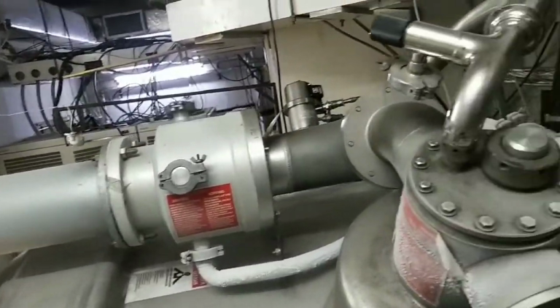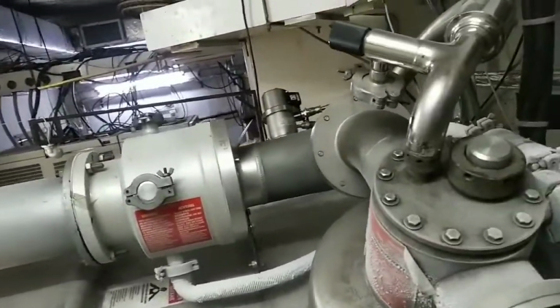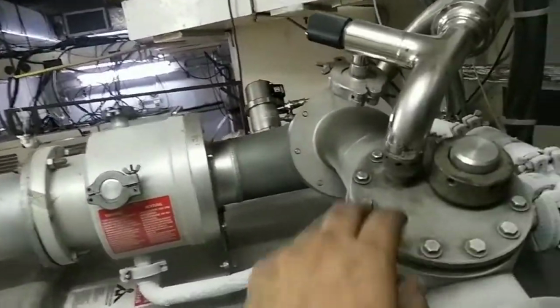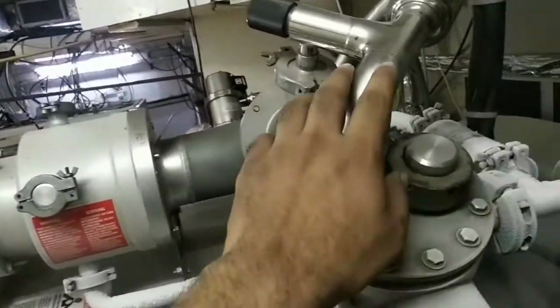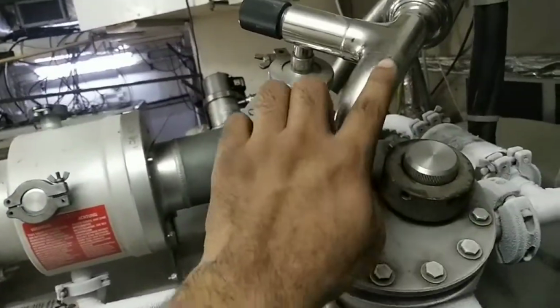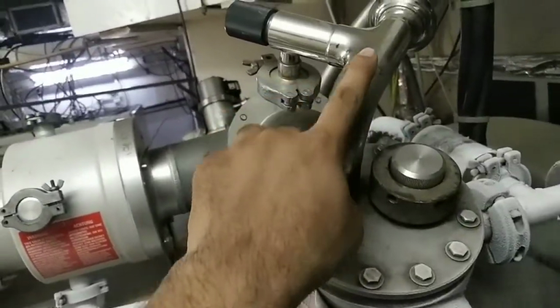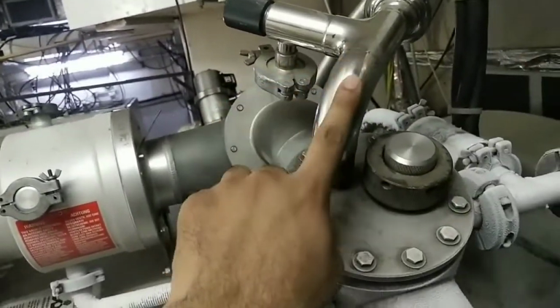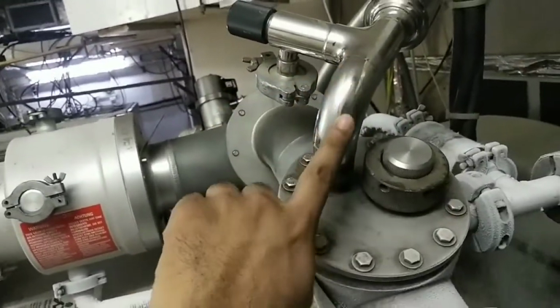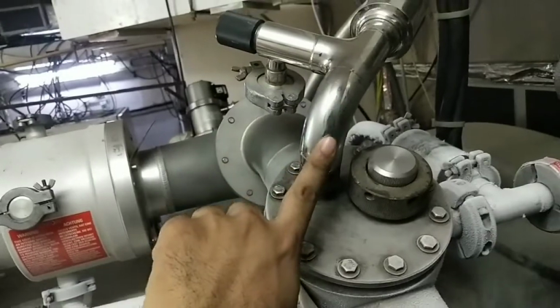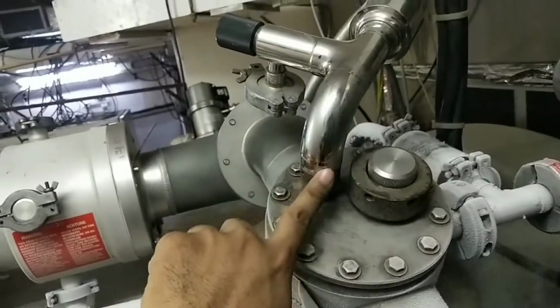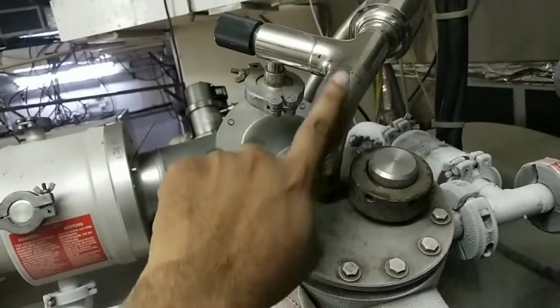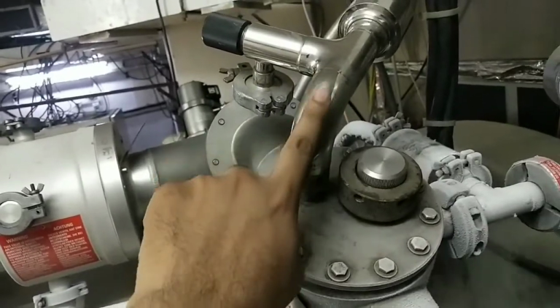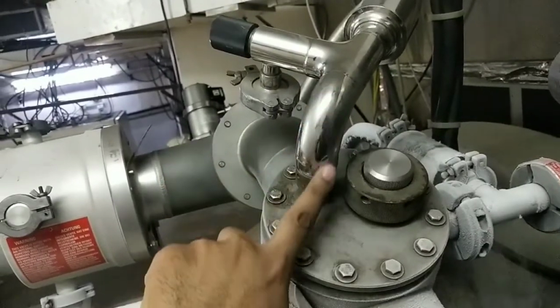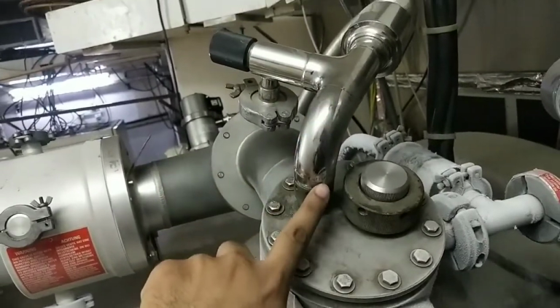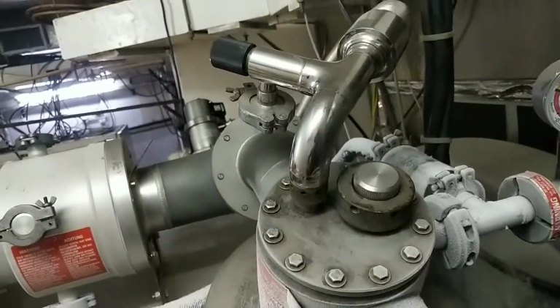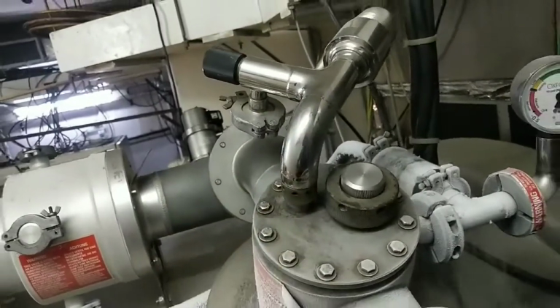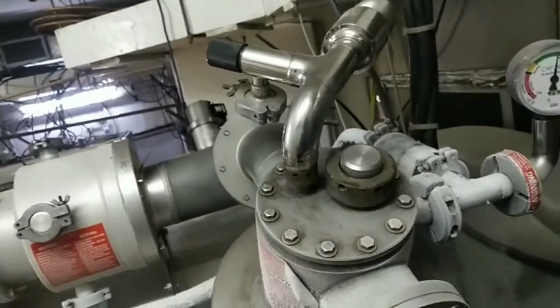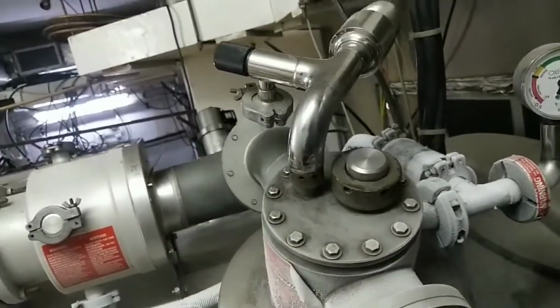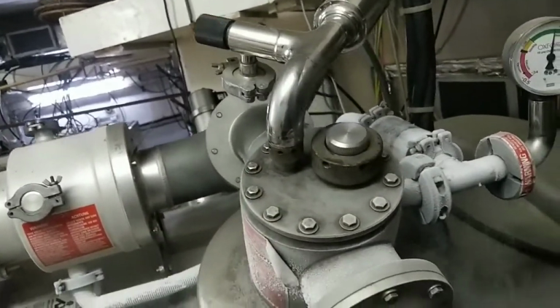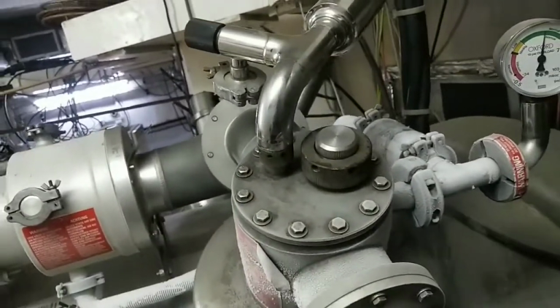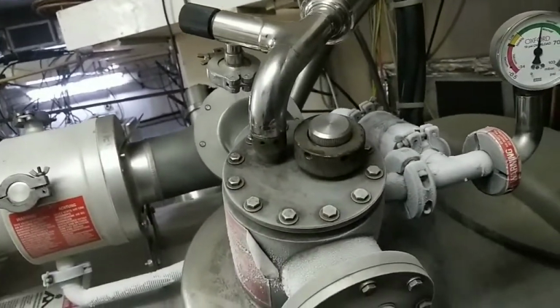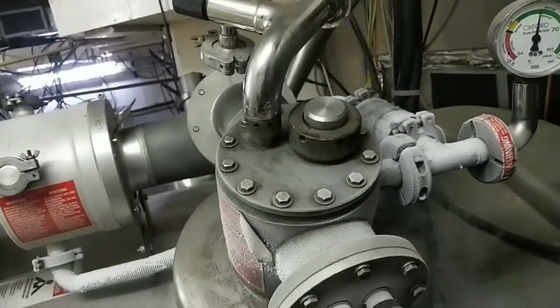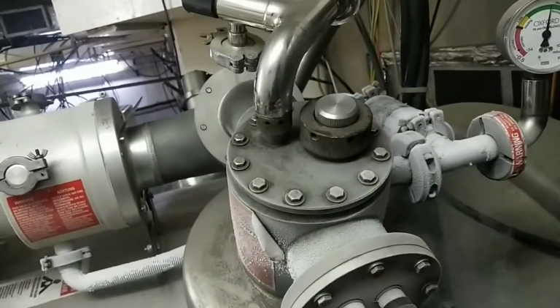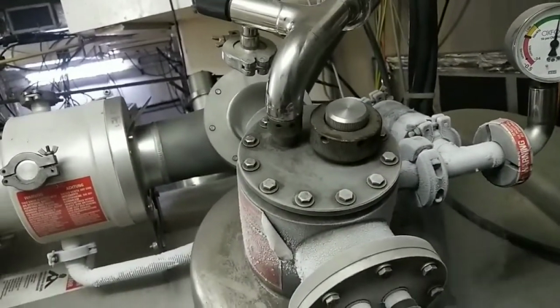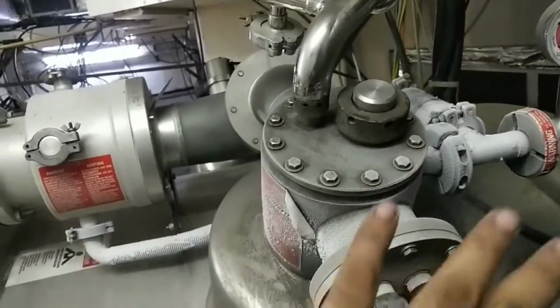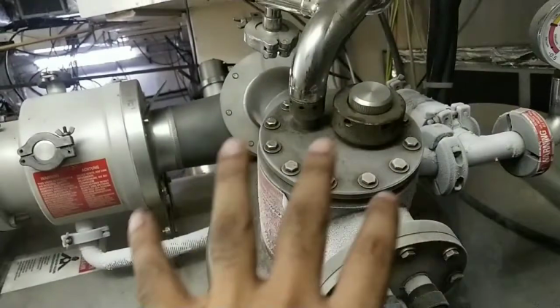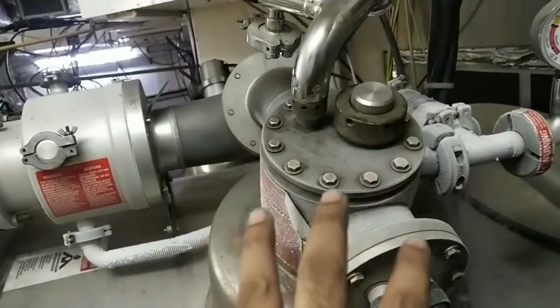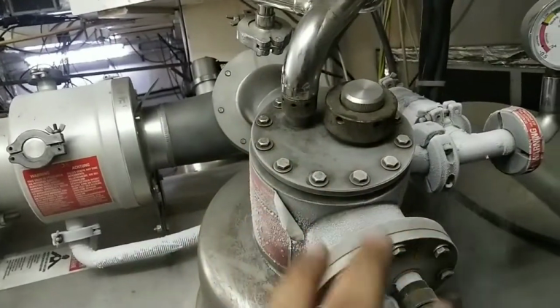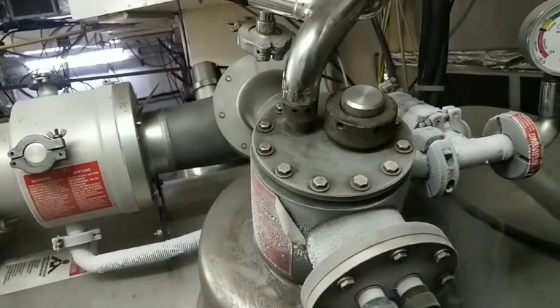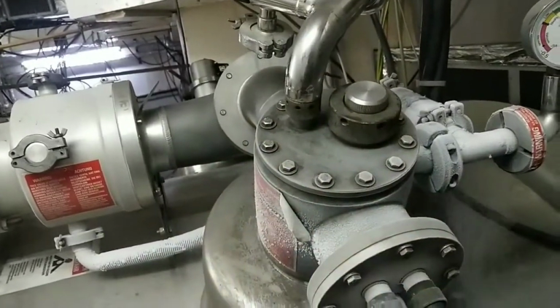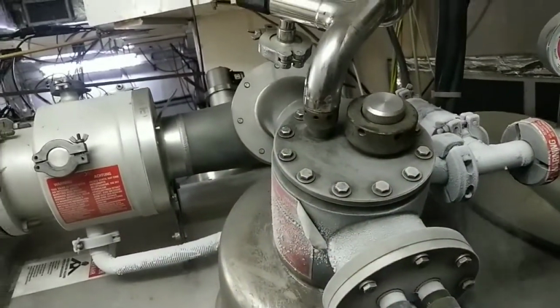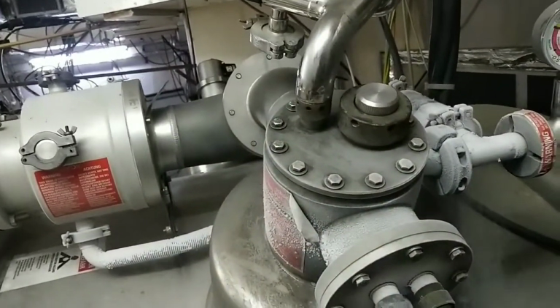This is our siphon. From here, our liquid helium is coming. It's a vacuumed line and this whole area is called turd.